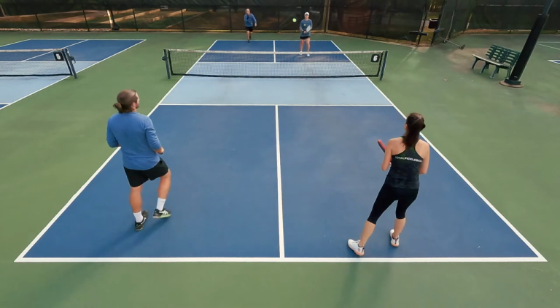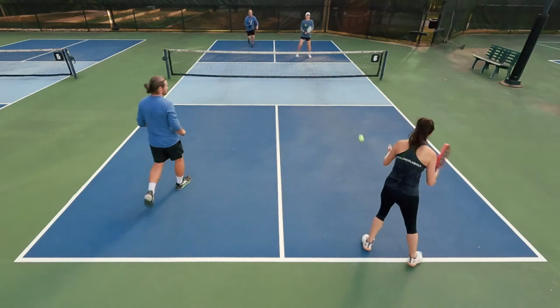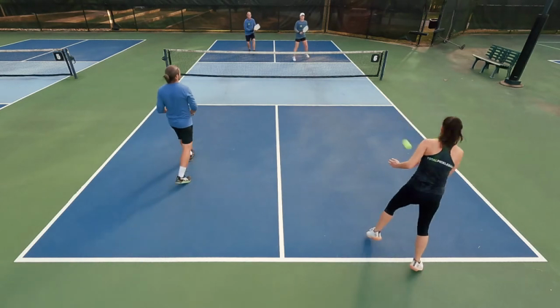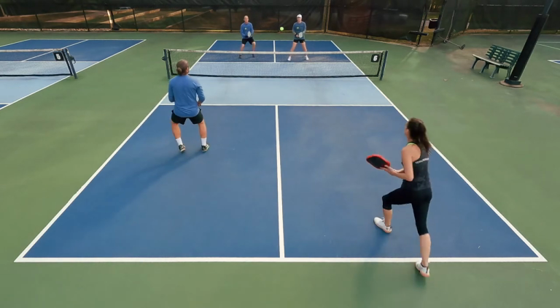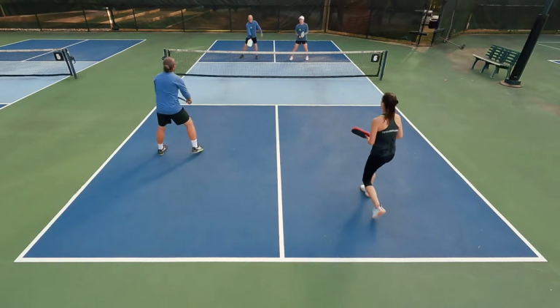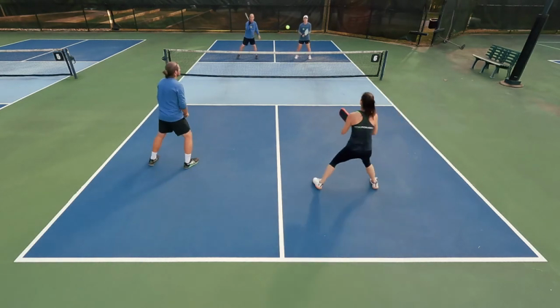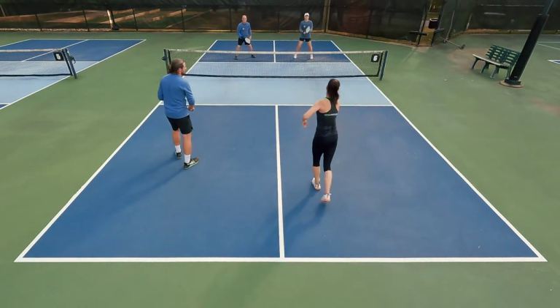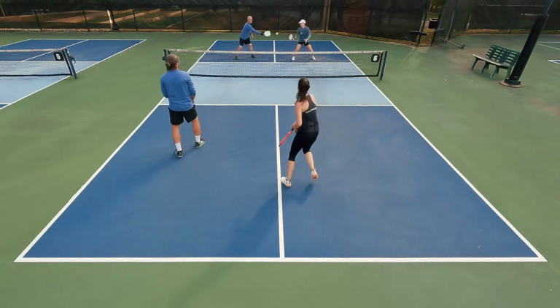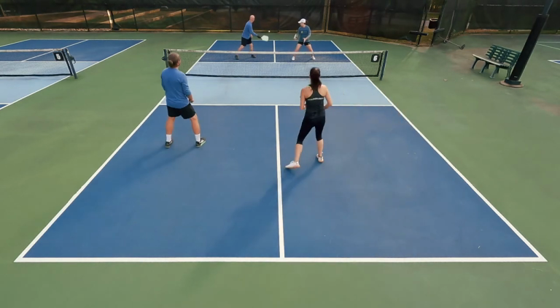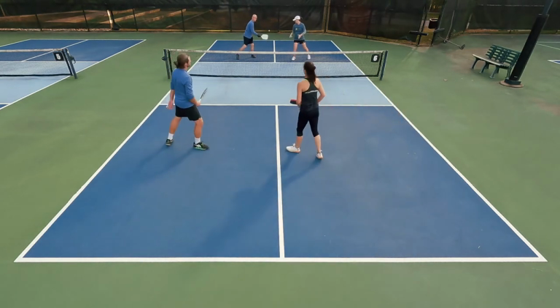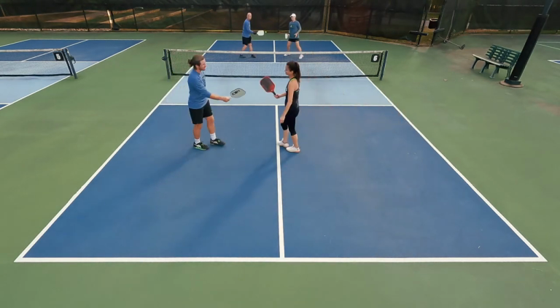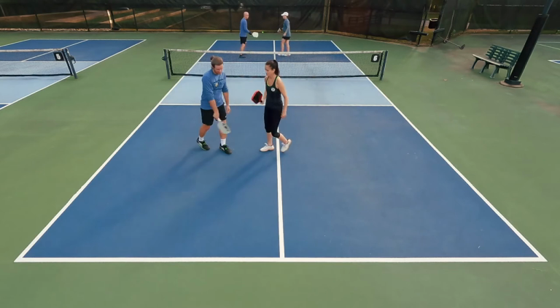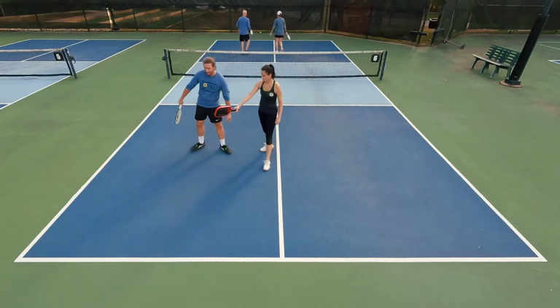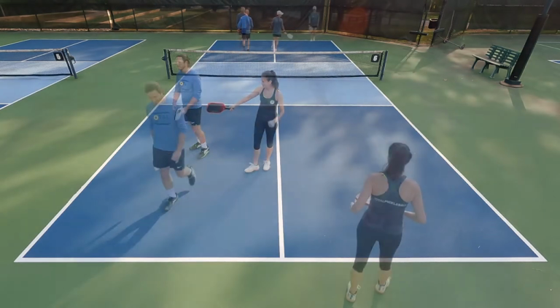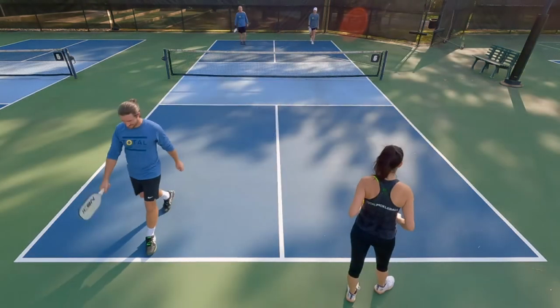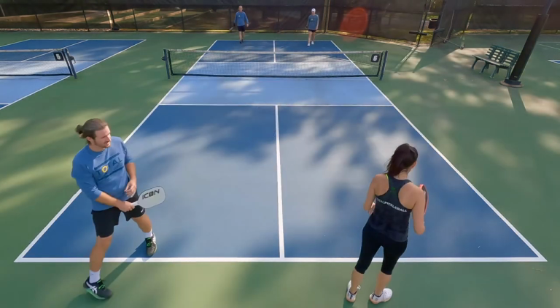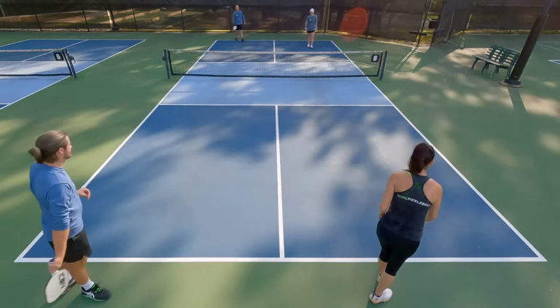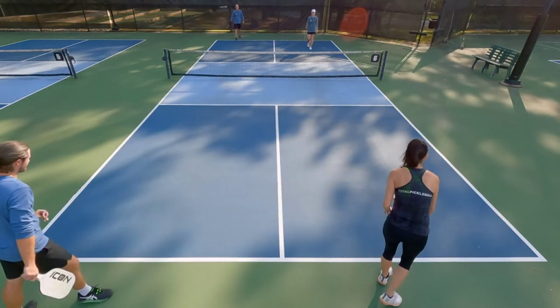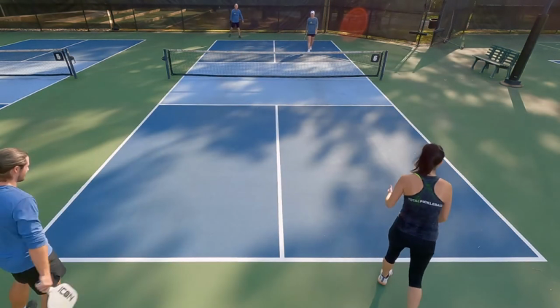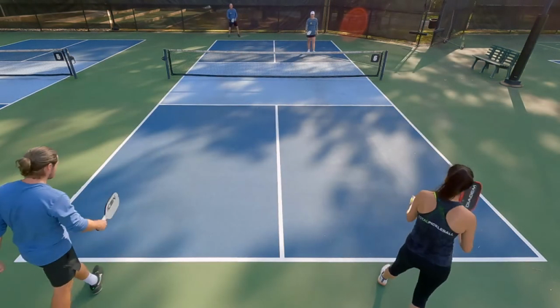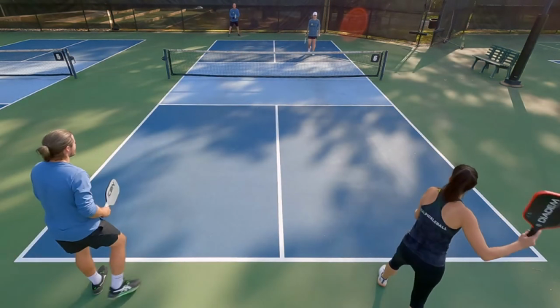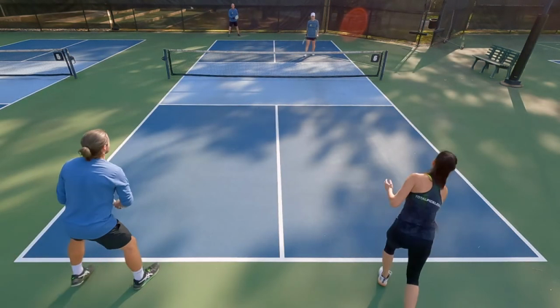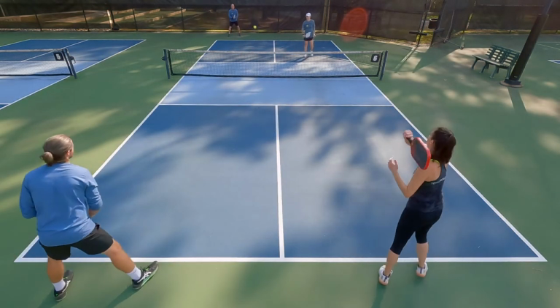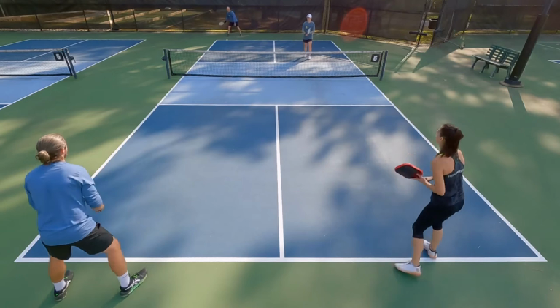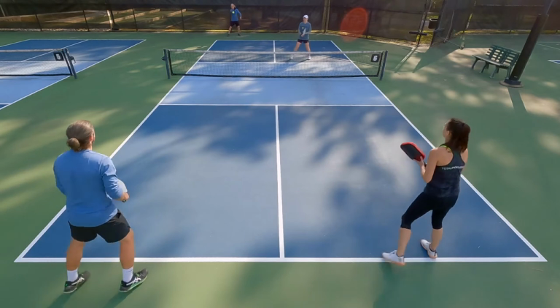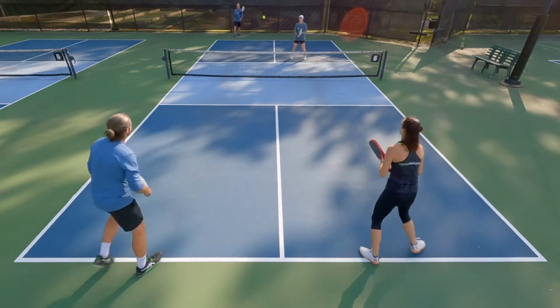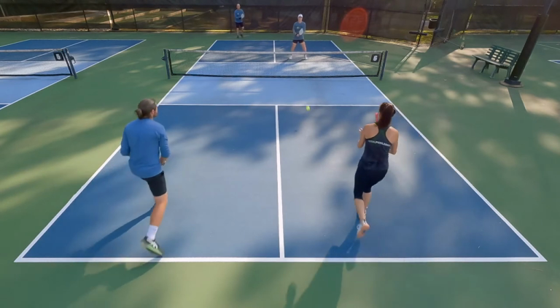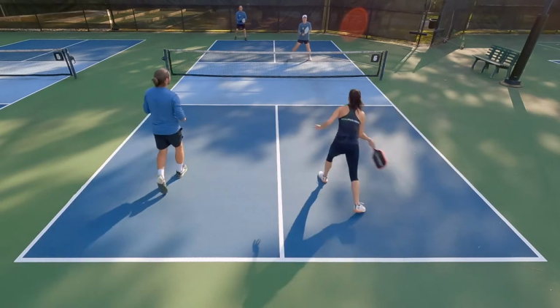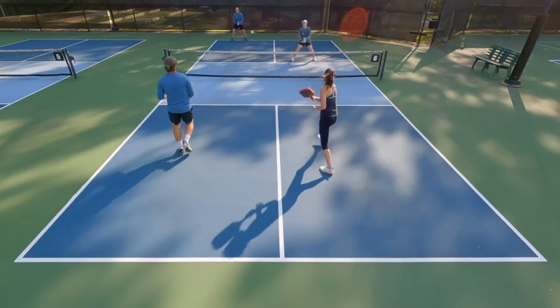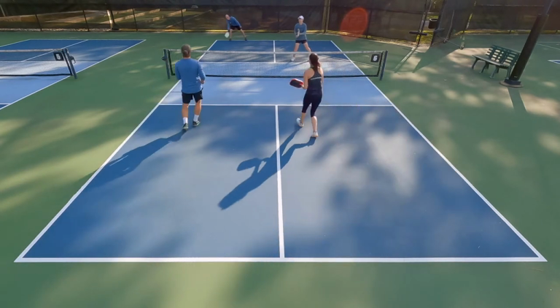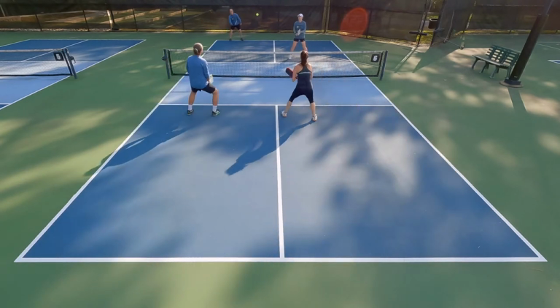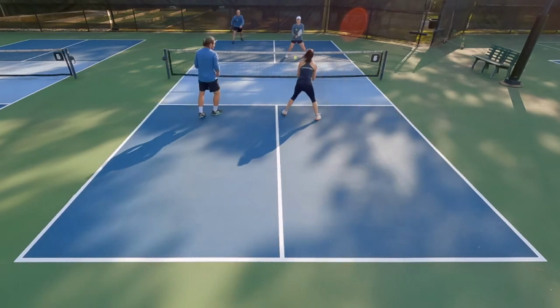Definitely really great on those defensive shots and on resets. Another area where it stood out was on spin — I felt like it was super easy to generate spin with this paddle, and that was an area I could really use as a weapon.